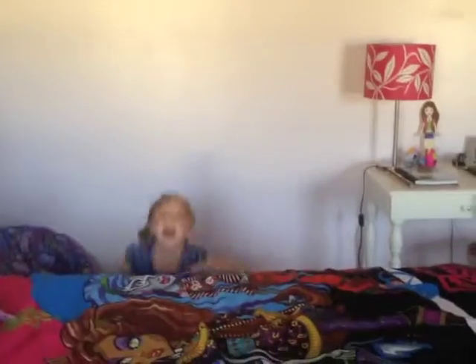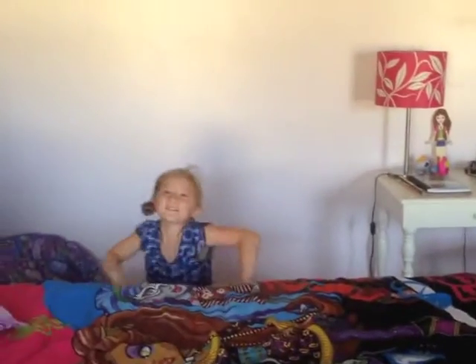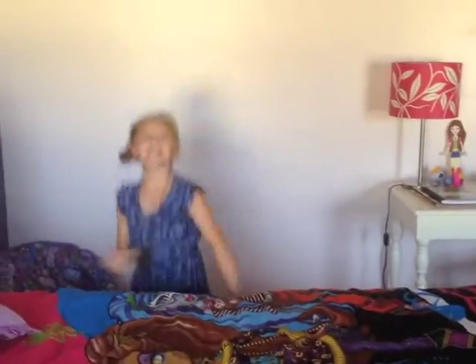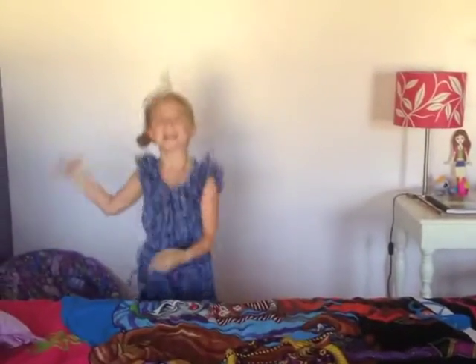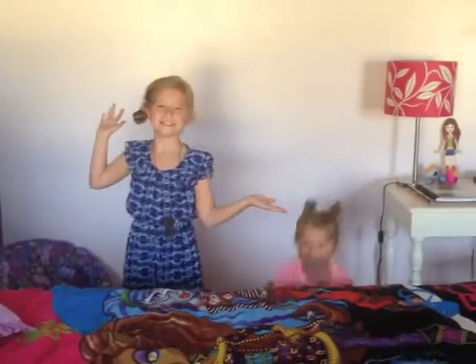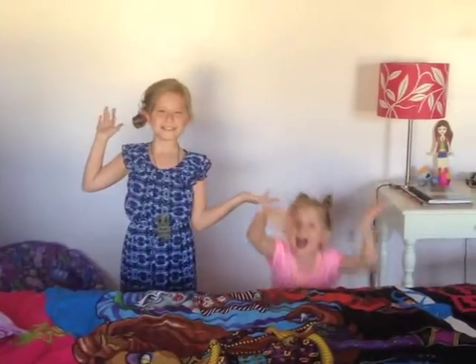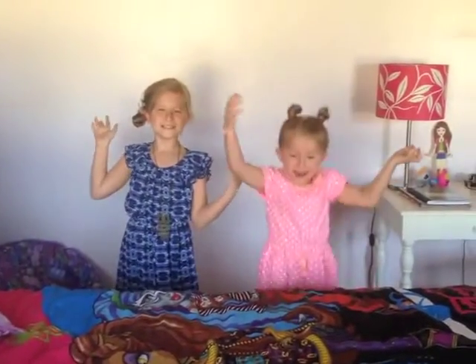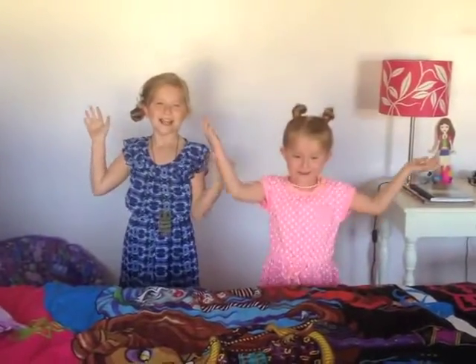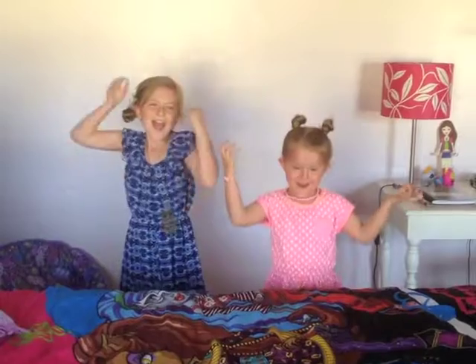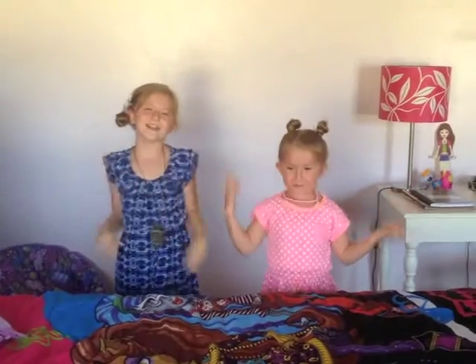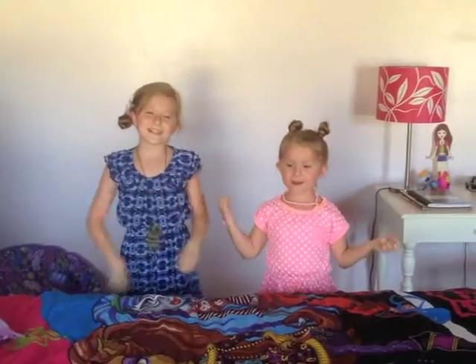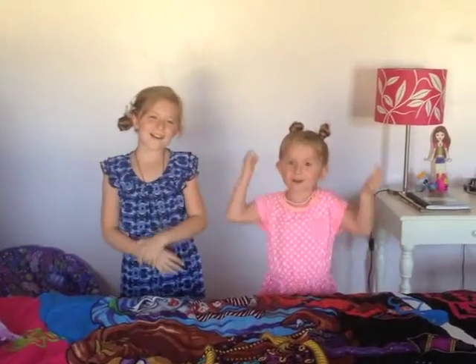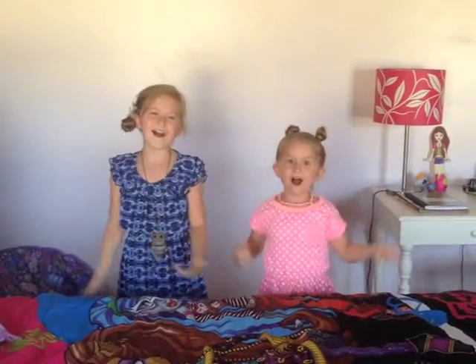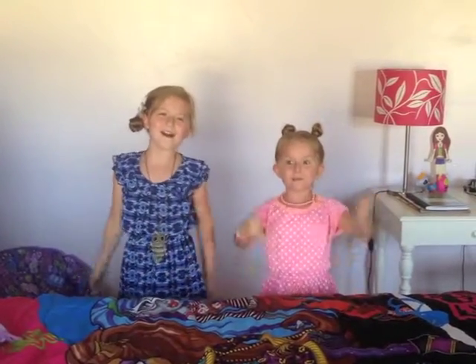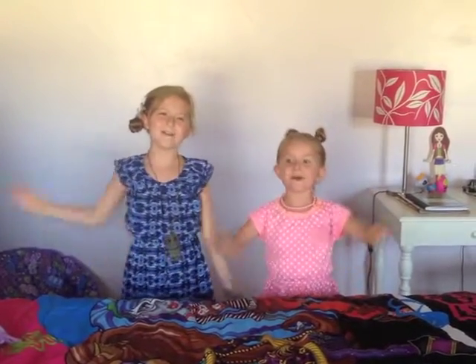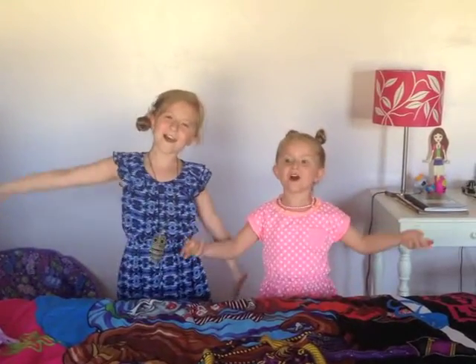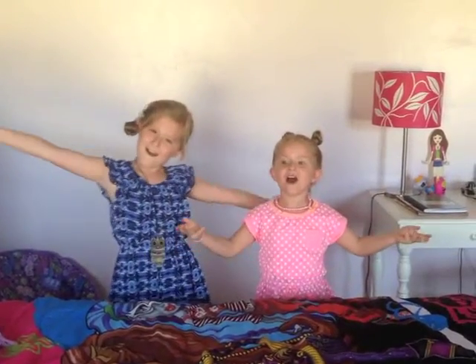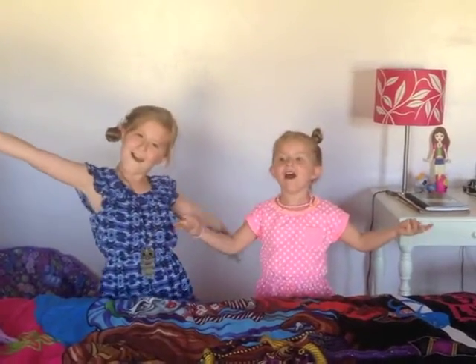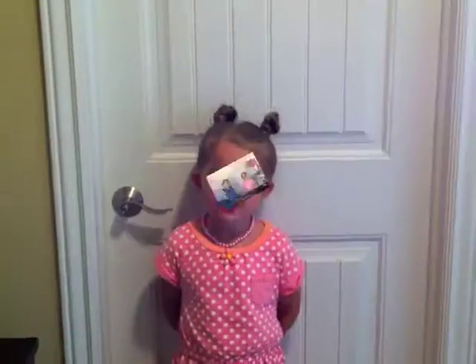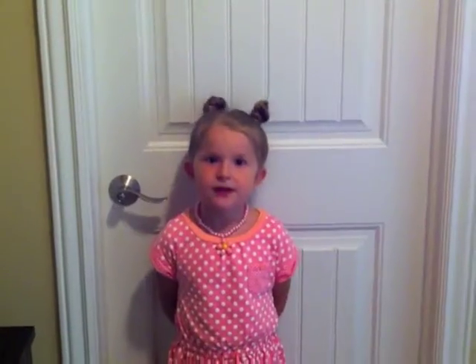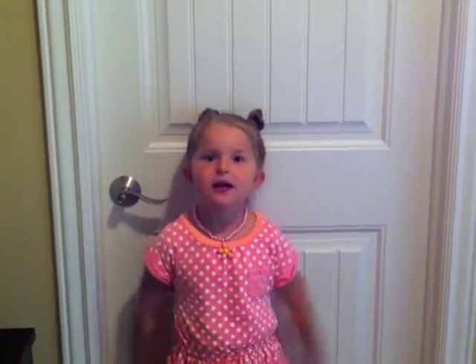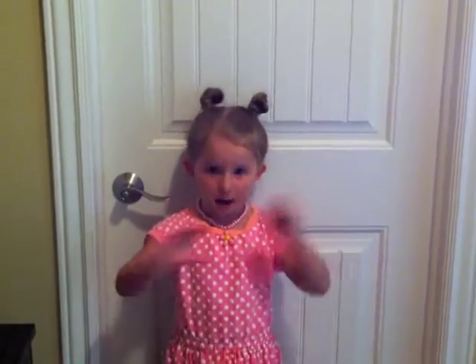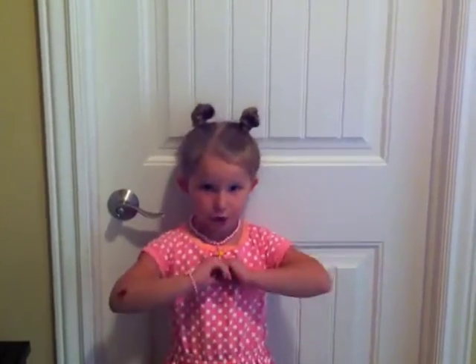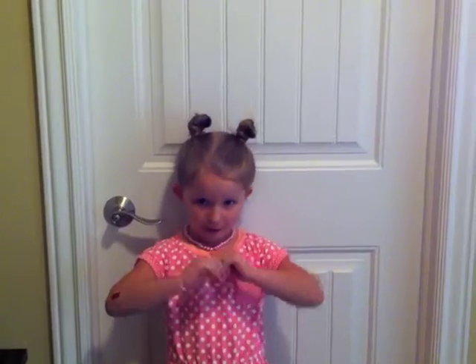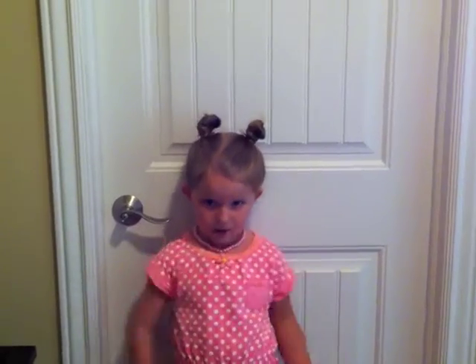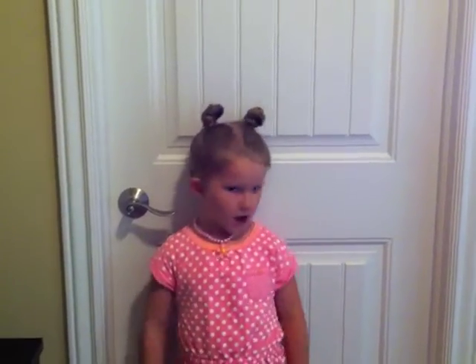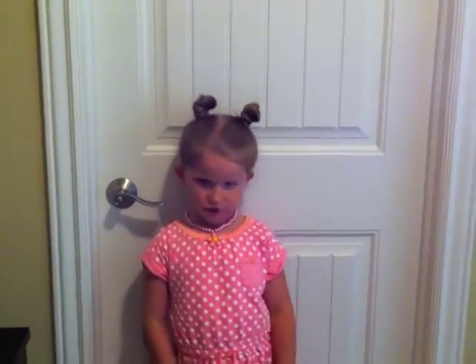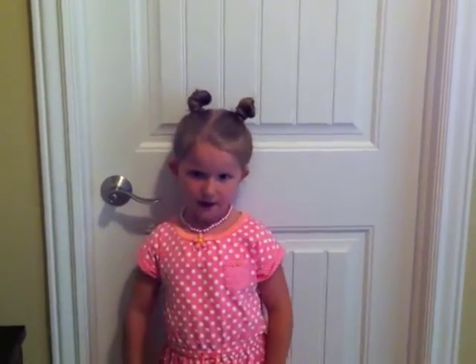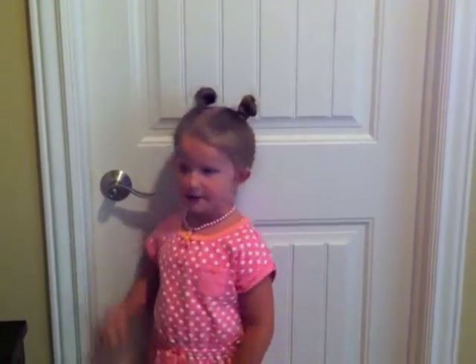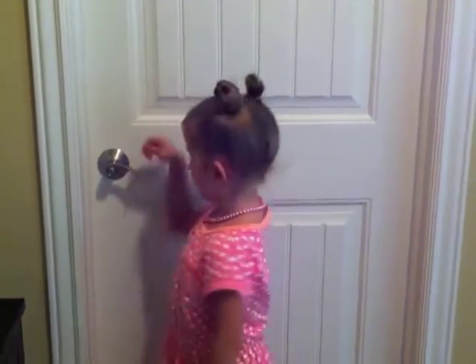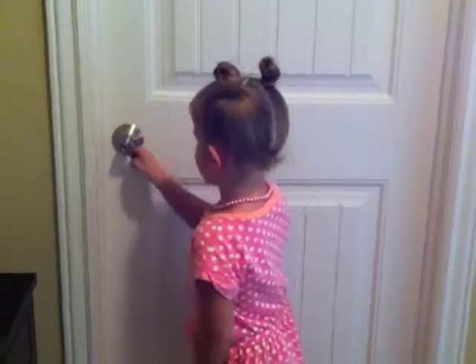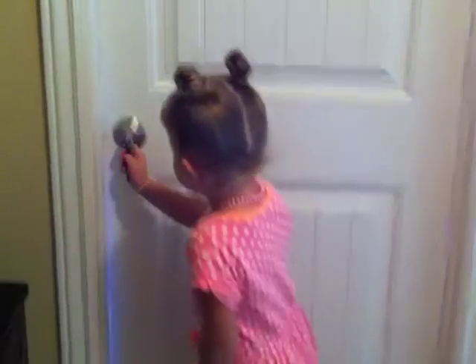I'm Baby Gay and I'm Ghost Gay and we're going to show you our room tour! I'm Ghost Gay and I'm going to show you my room tour. Not trying to brag or anything, but let's go in.